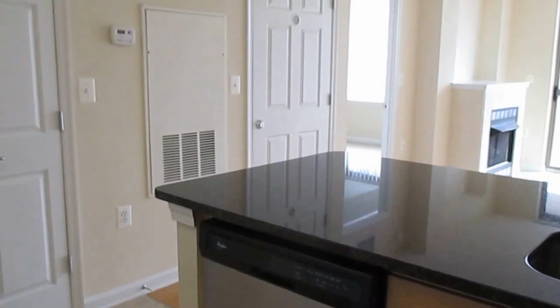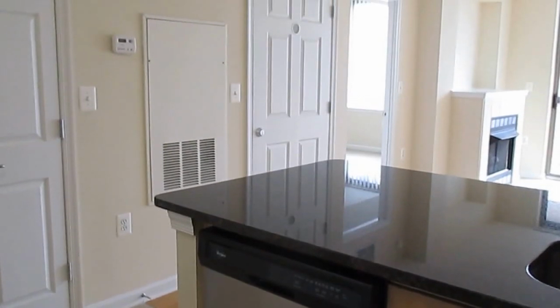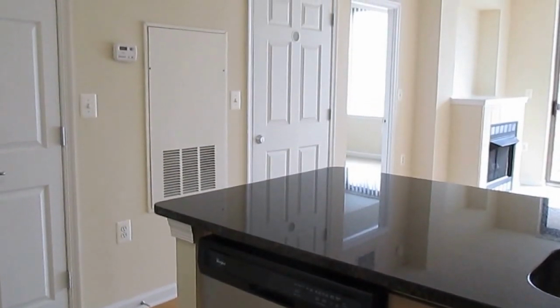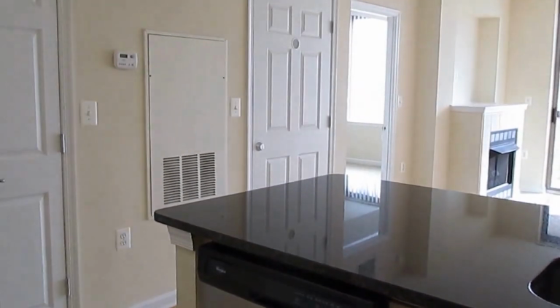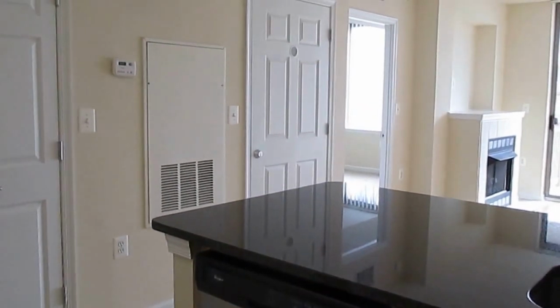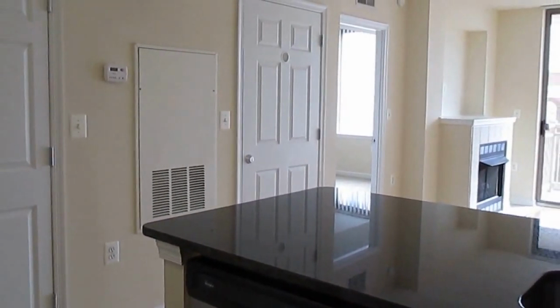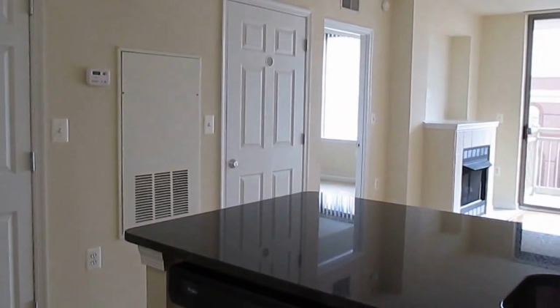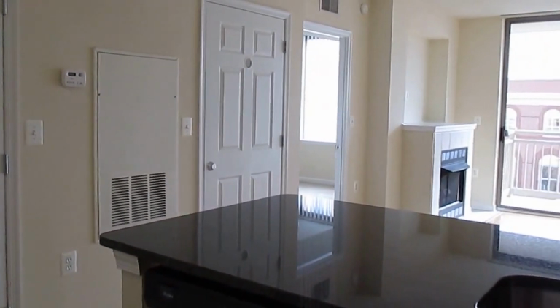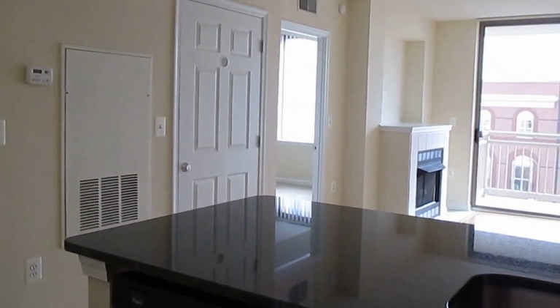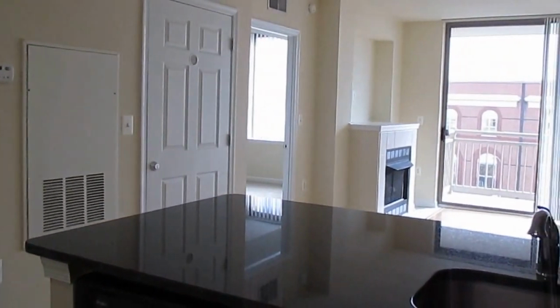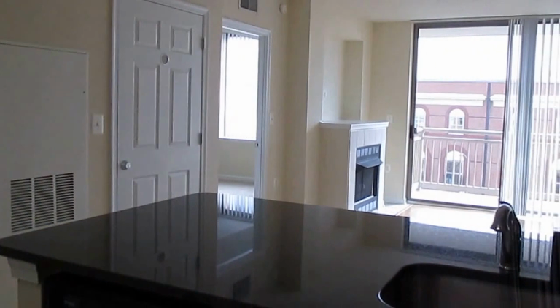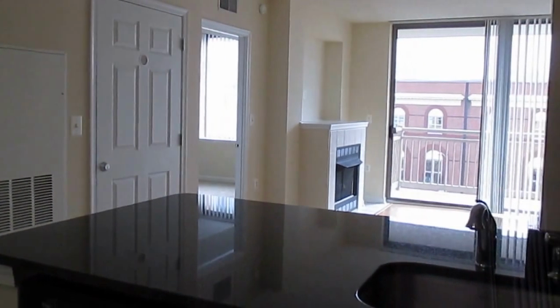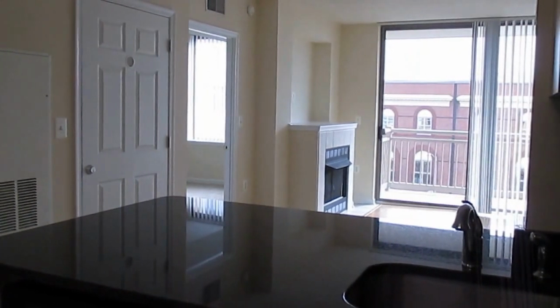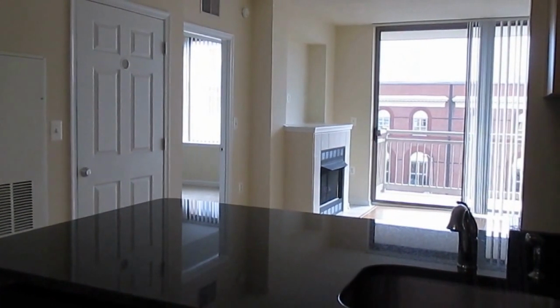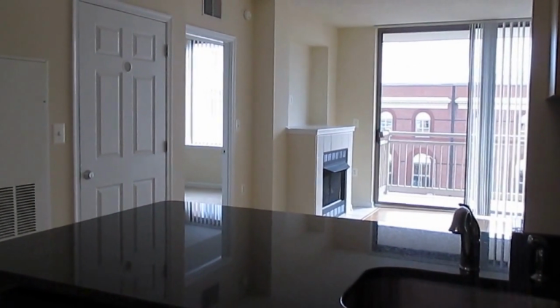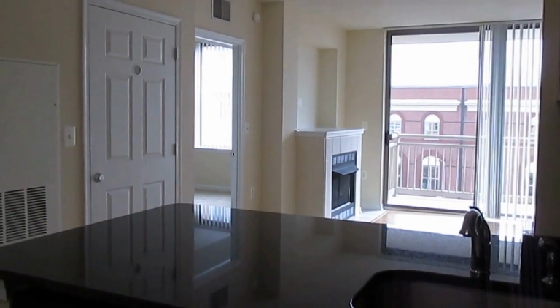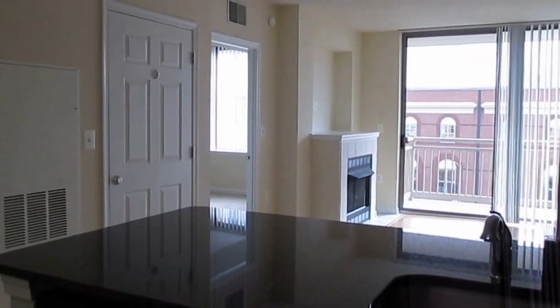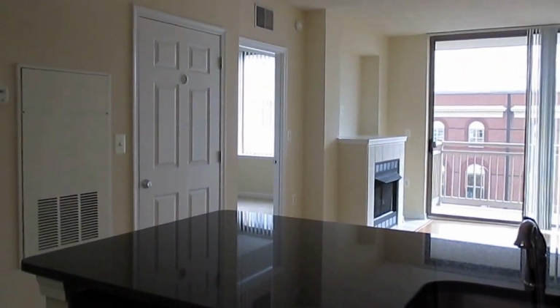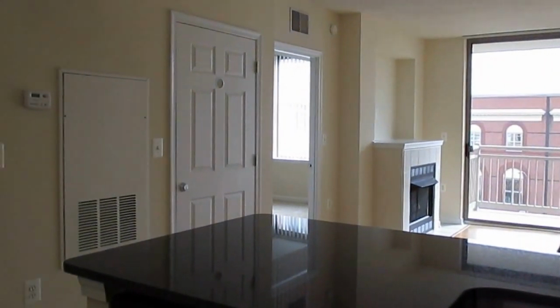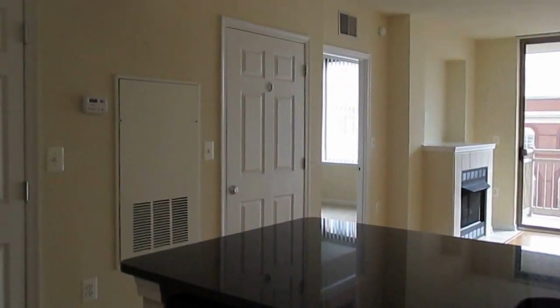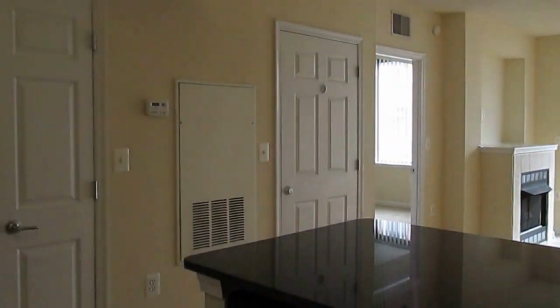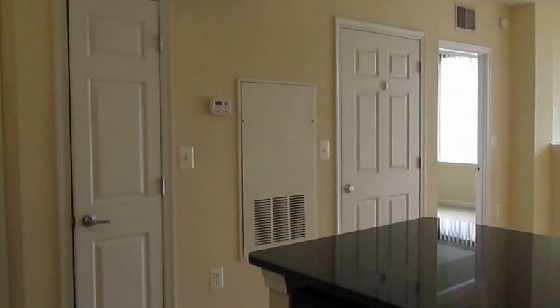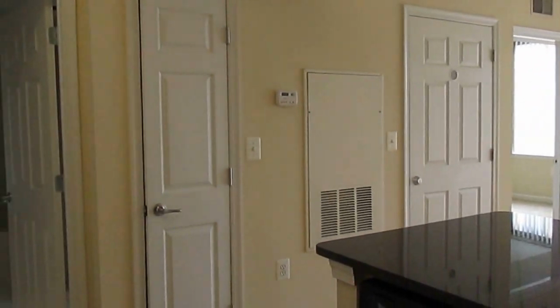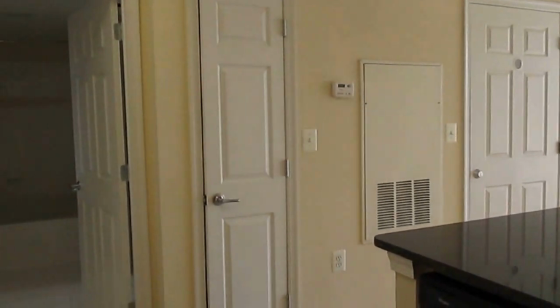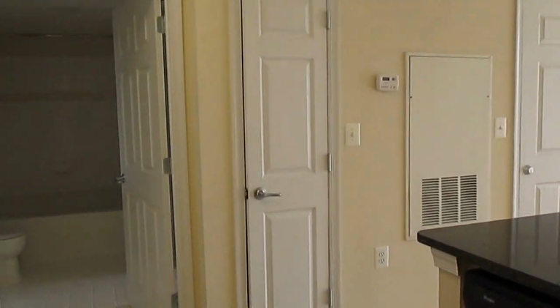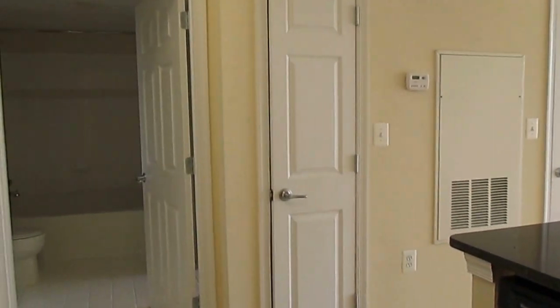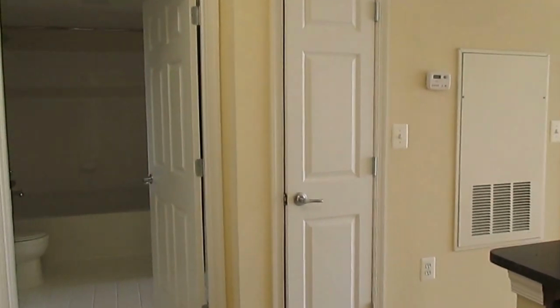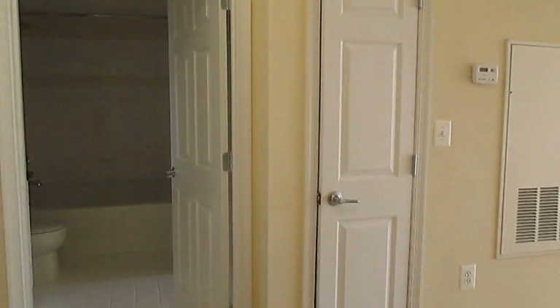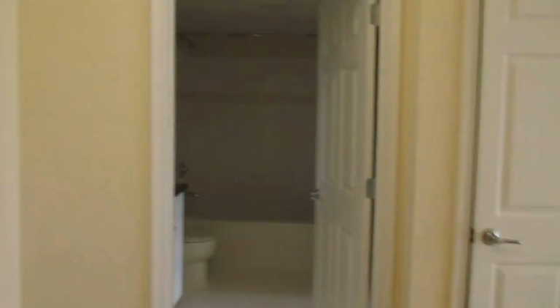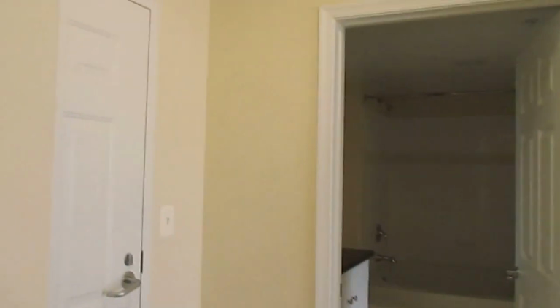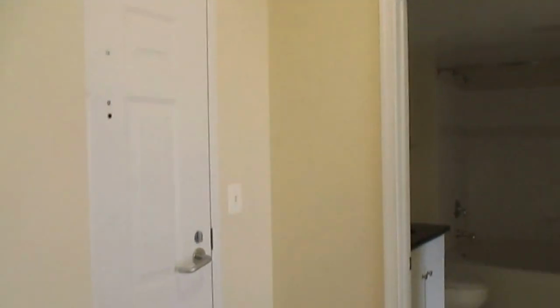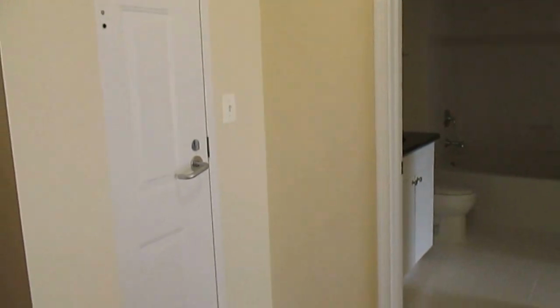Hi and welcome to The Reserve at Clarendon Center. Today I'll be giving you a tour of the B2 floor plan. This specific apartment is 689 square feet. So let's go ahead and start off in the entrance area.